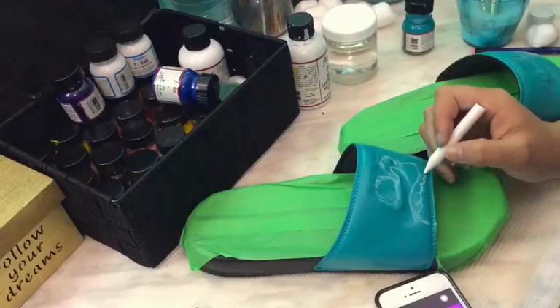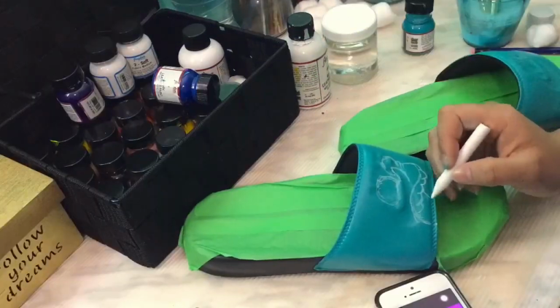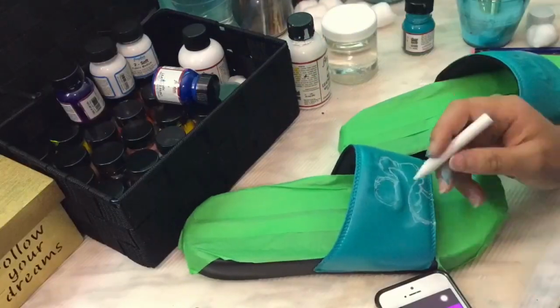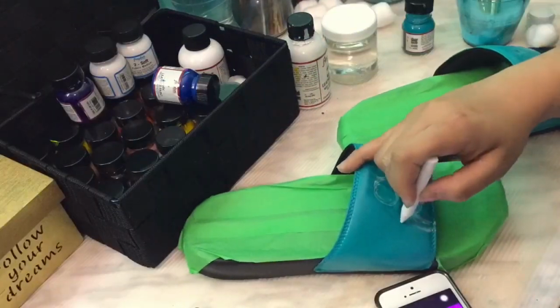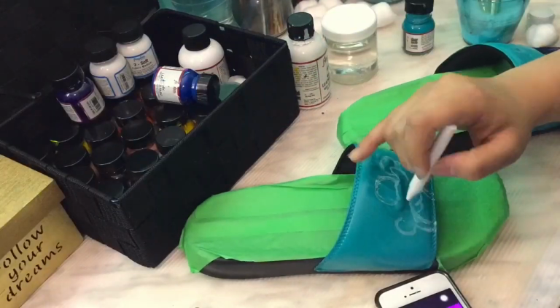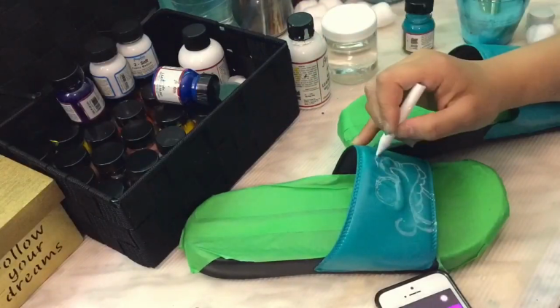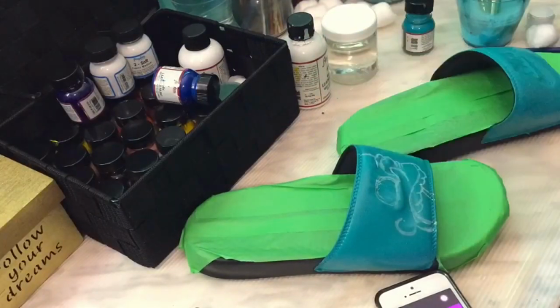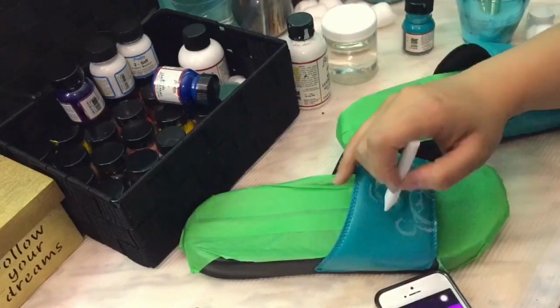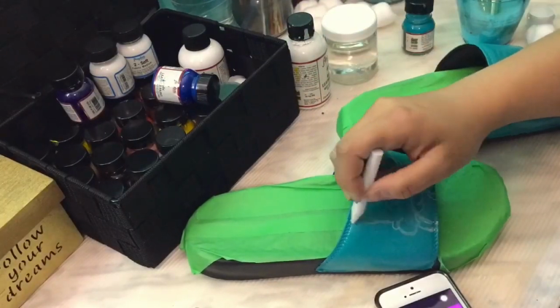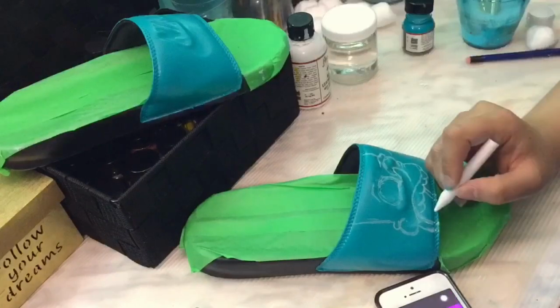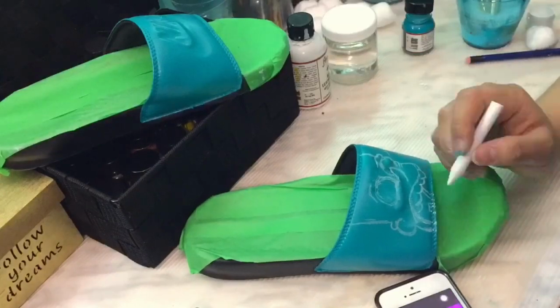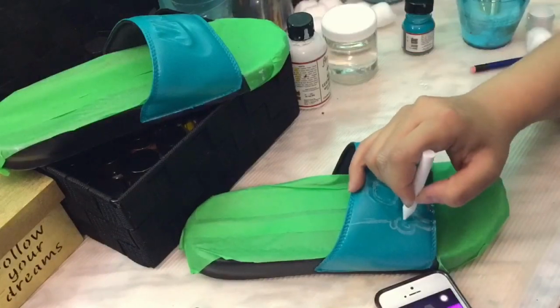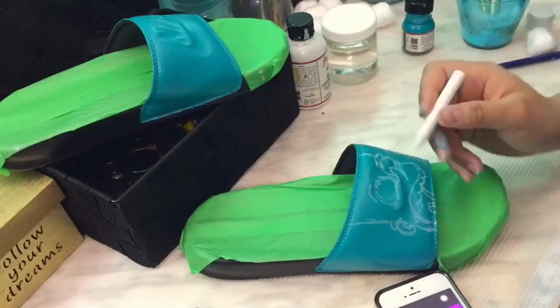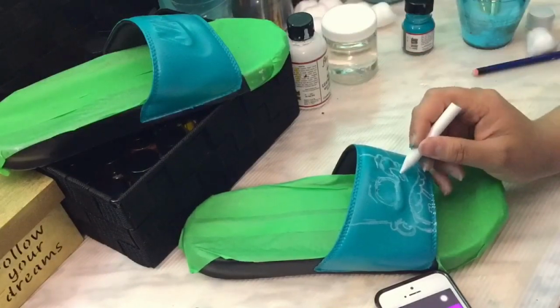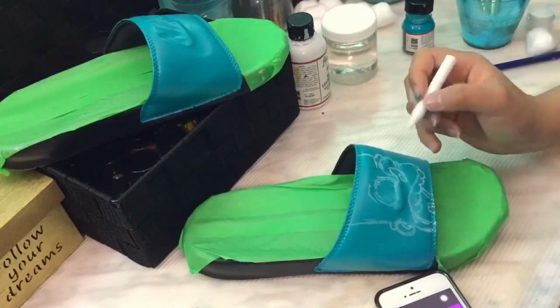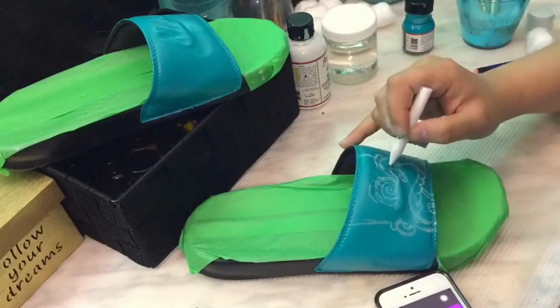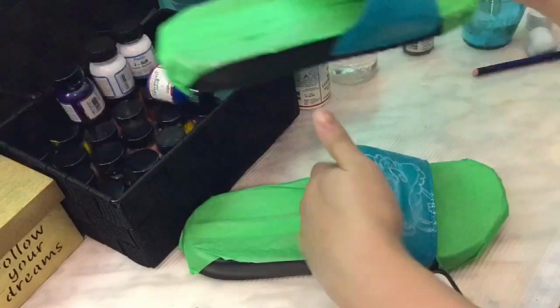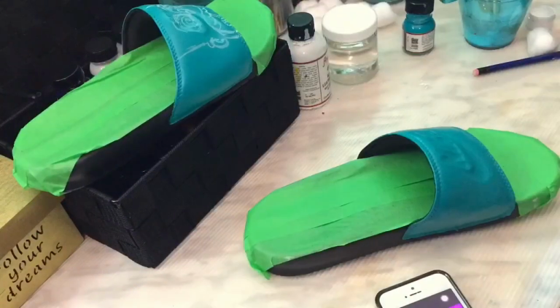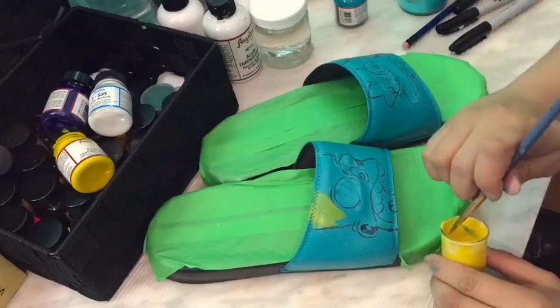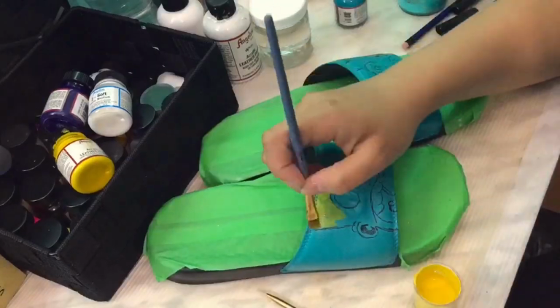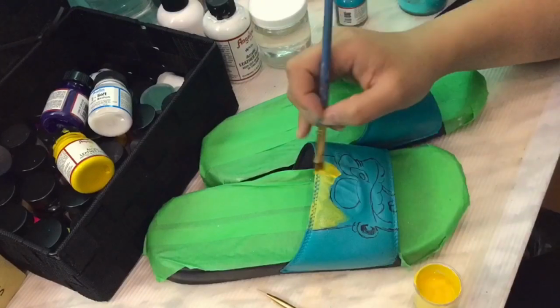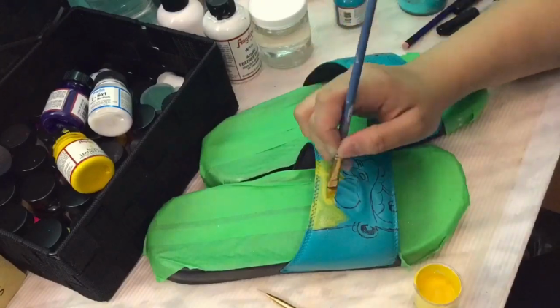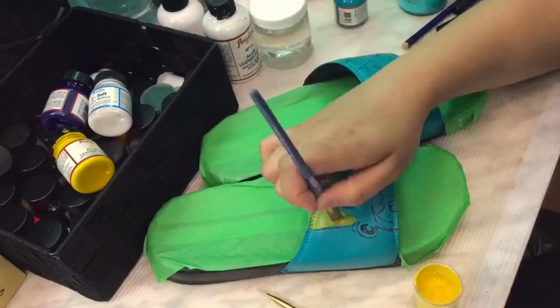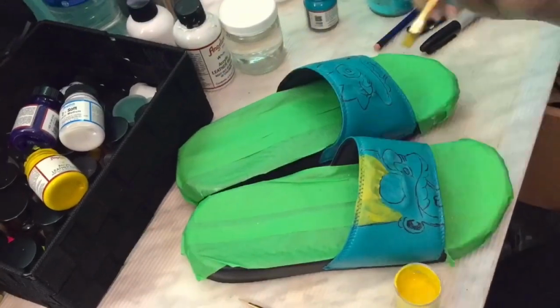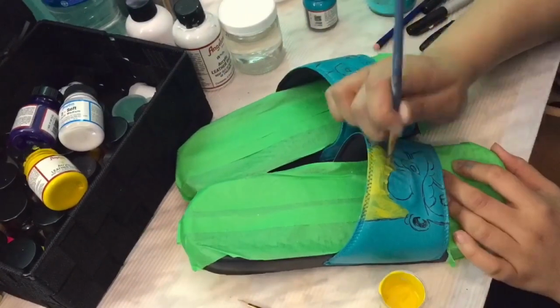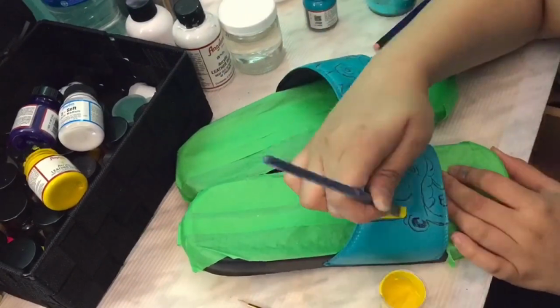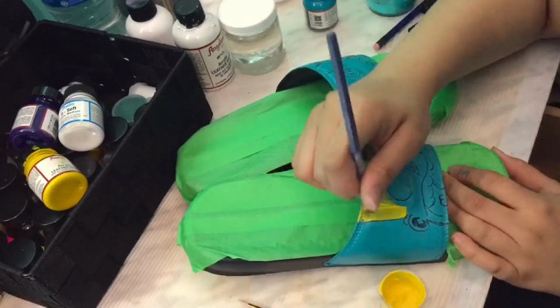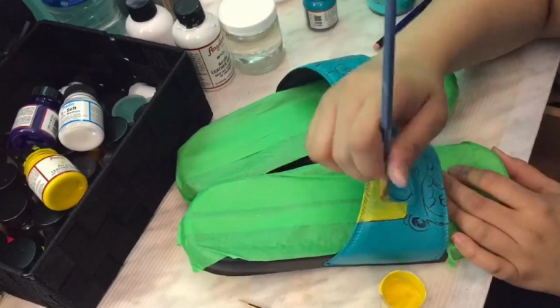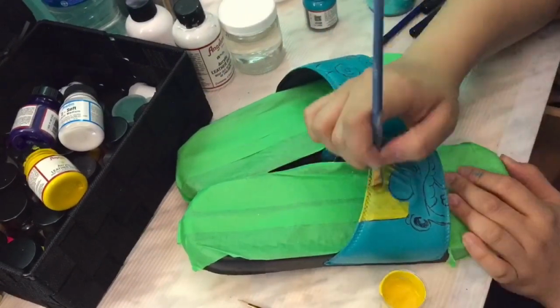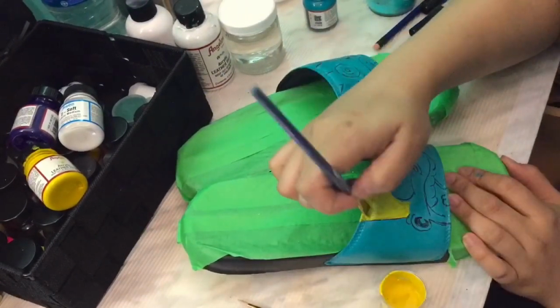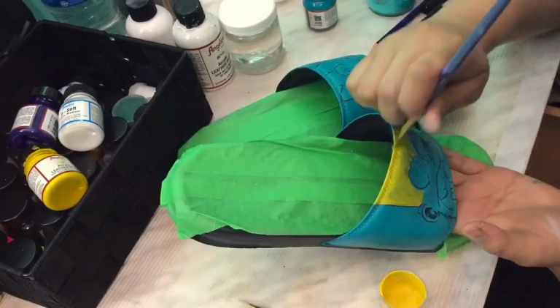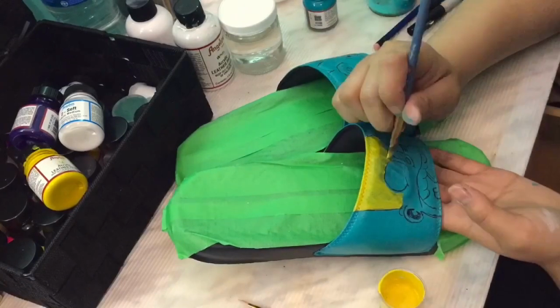Next, I'm using chalk as a draft design before using the sharpie pen for the outline, to avoid any mistakes. After outlining the design using the sharpie pen, wipe off the chalk before starting to put on some paint.